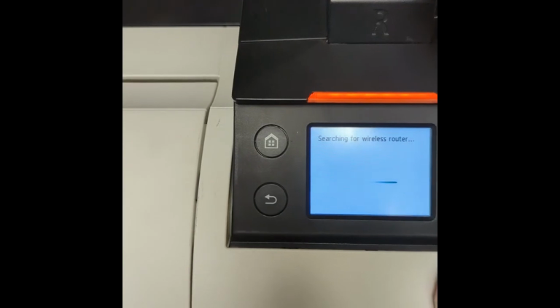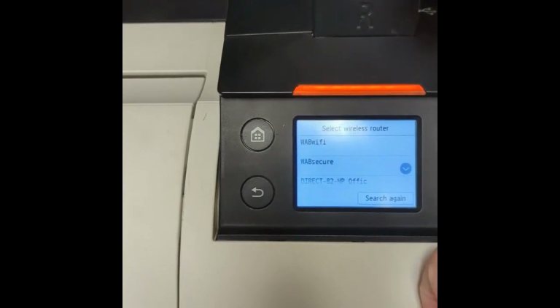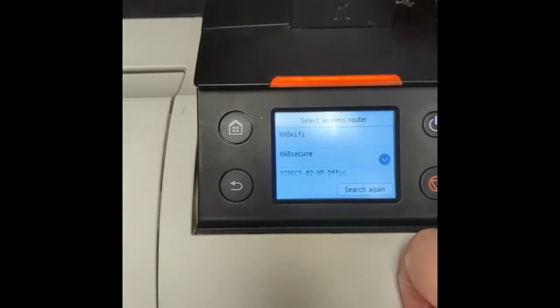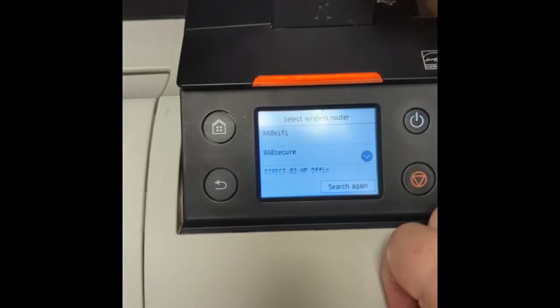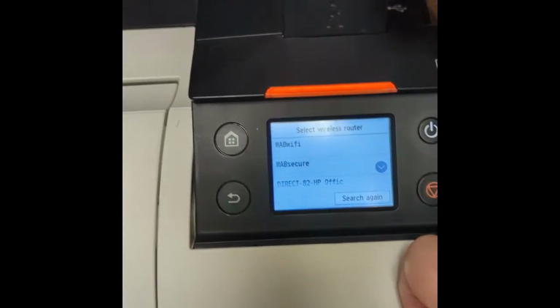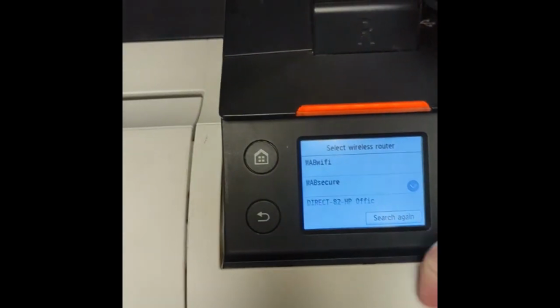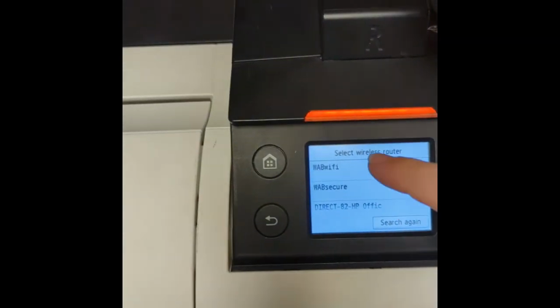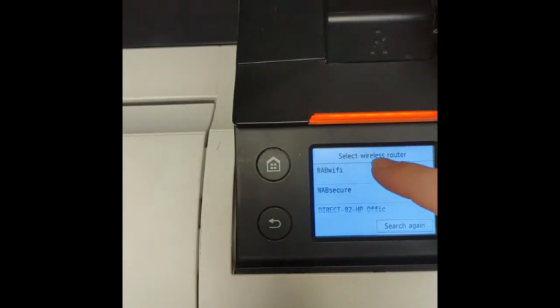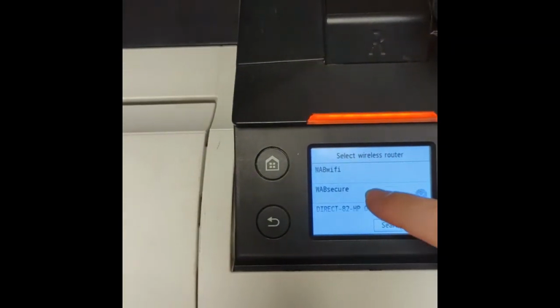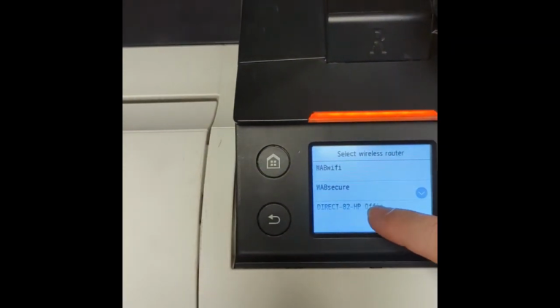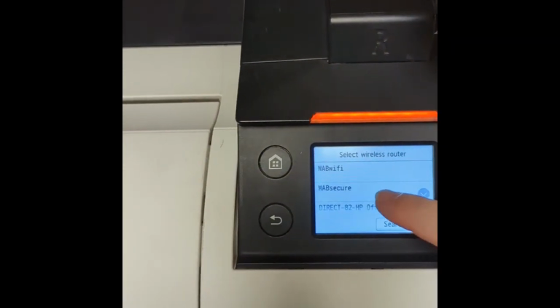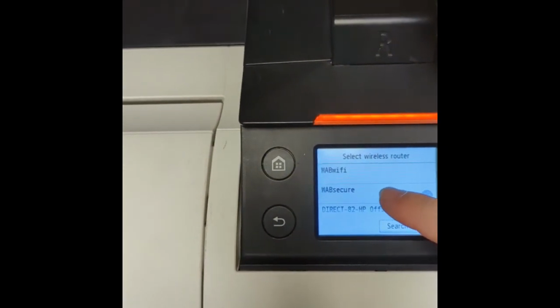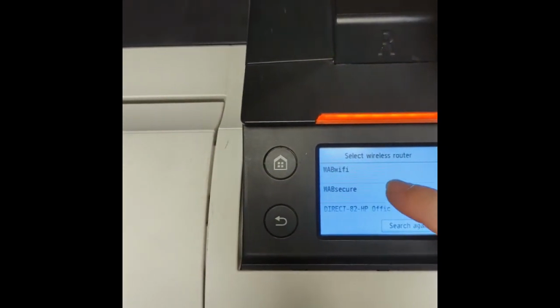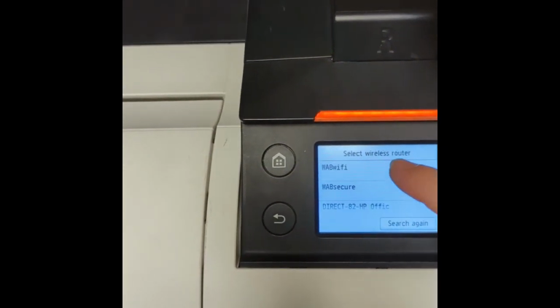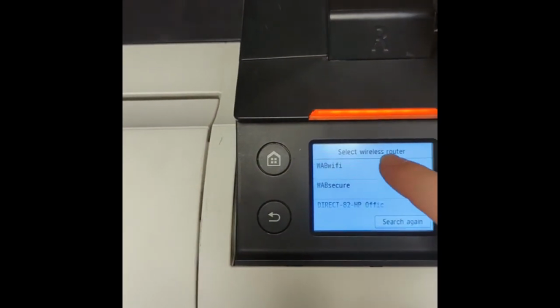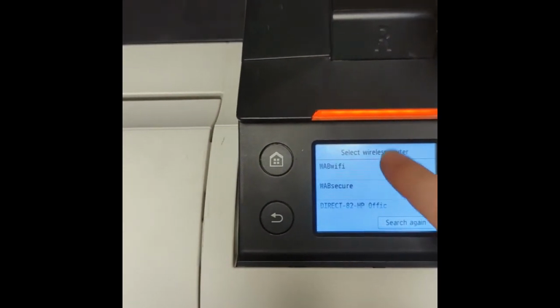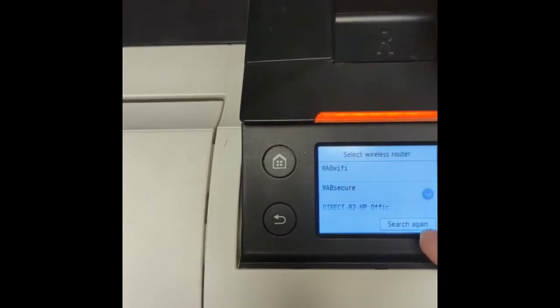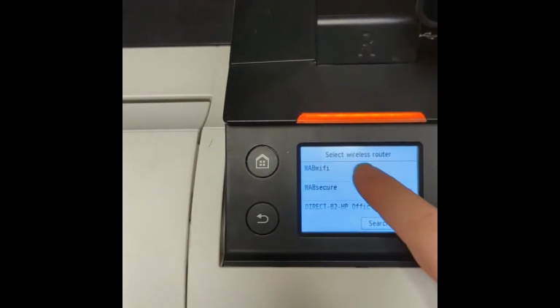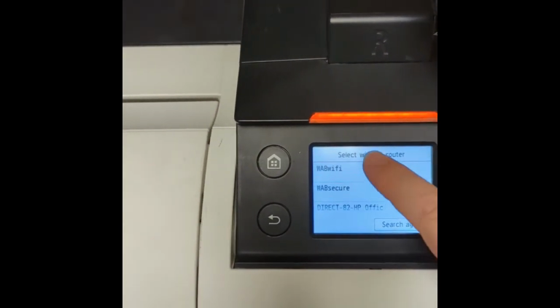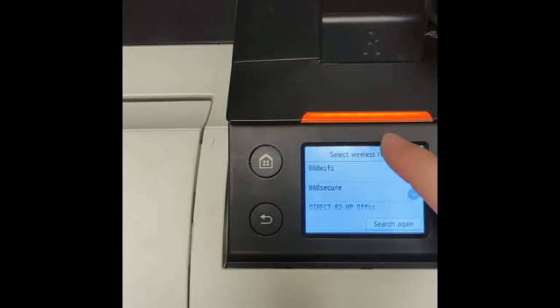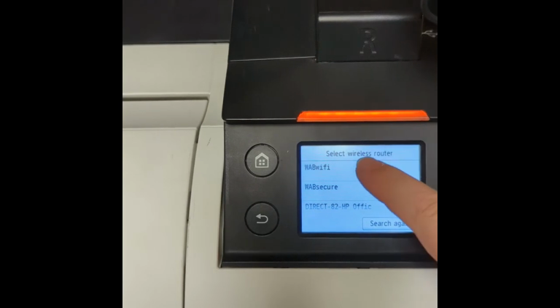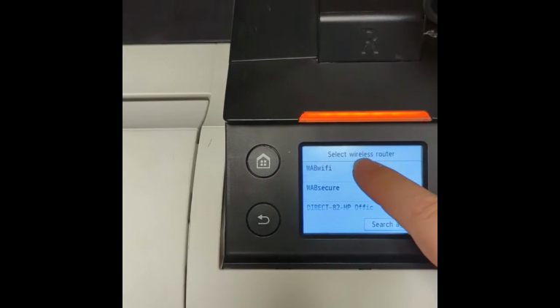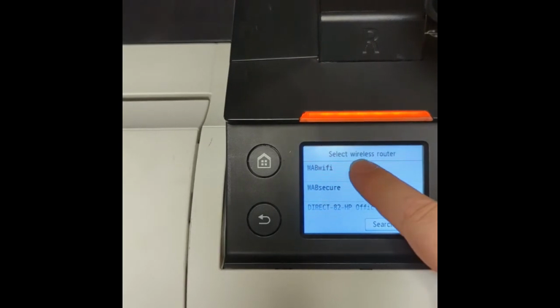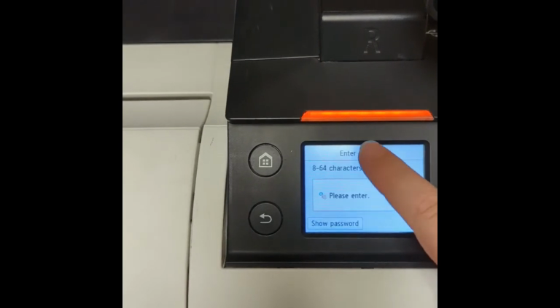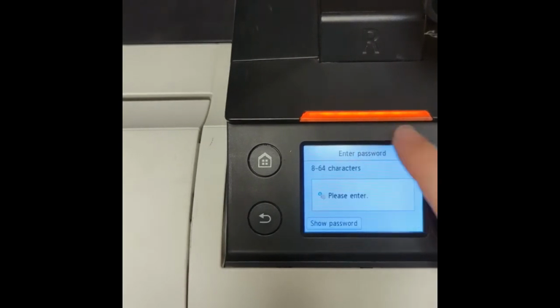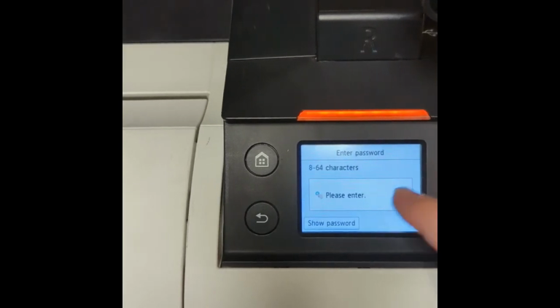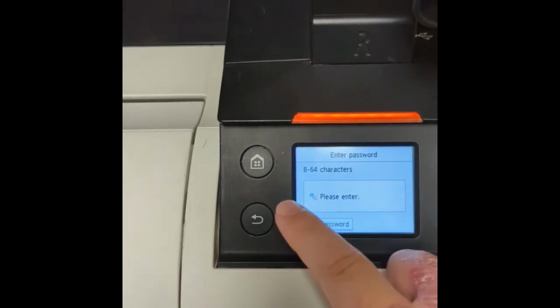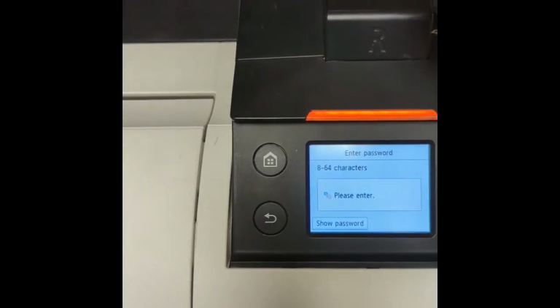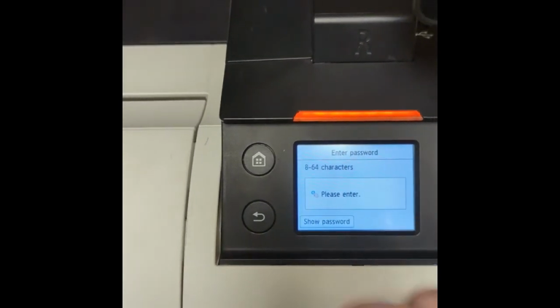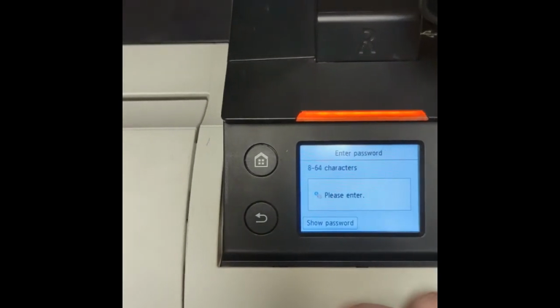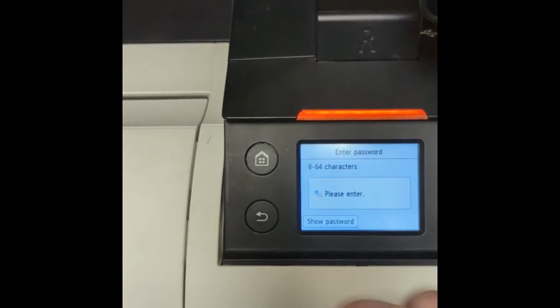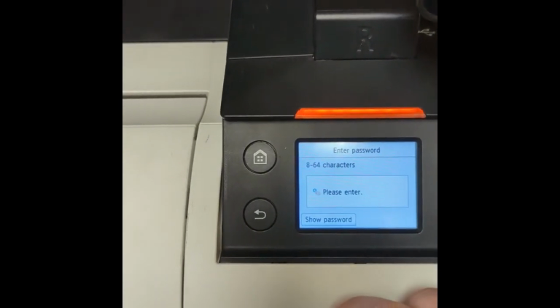It will search and find your network. You tap the network and then type in the password.